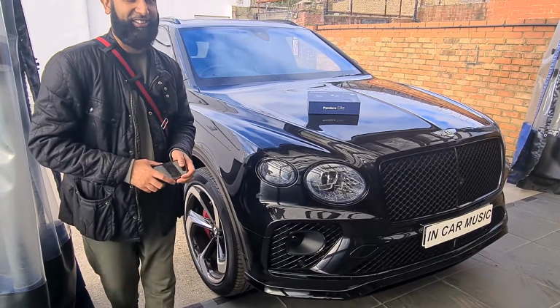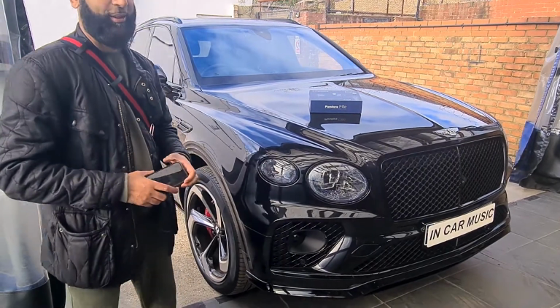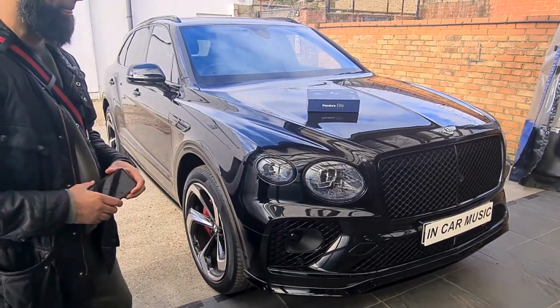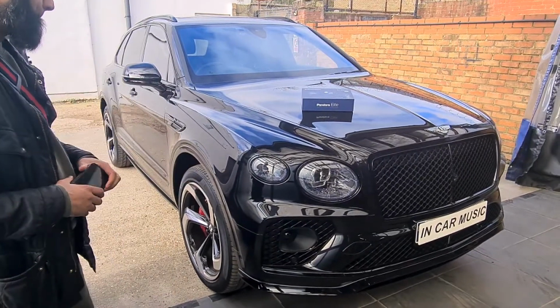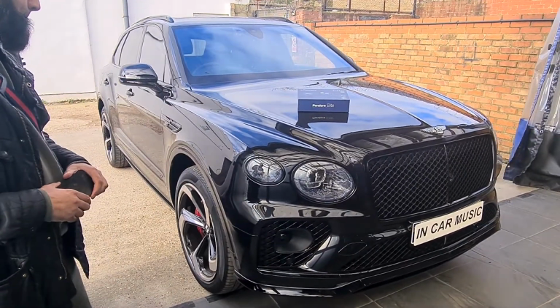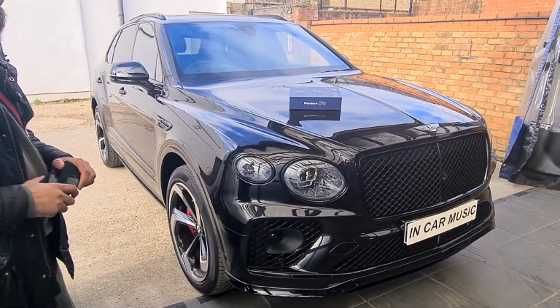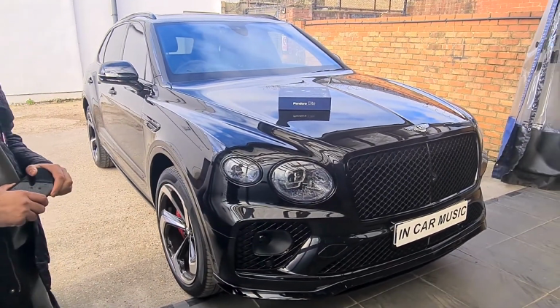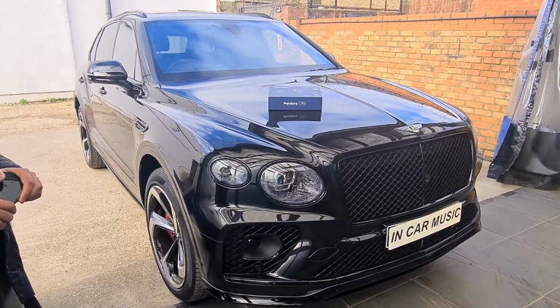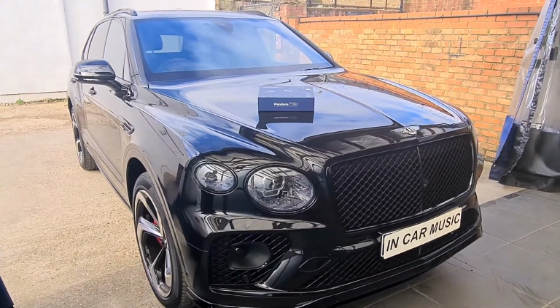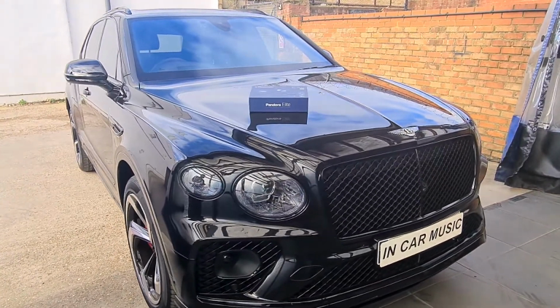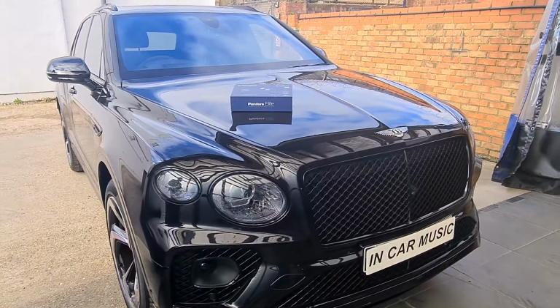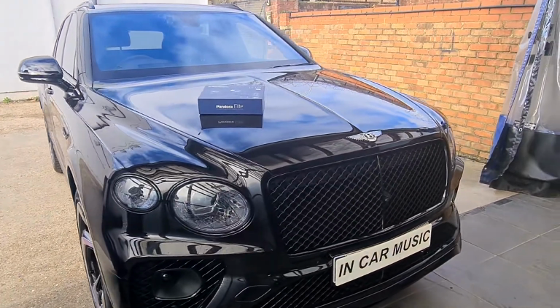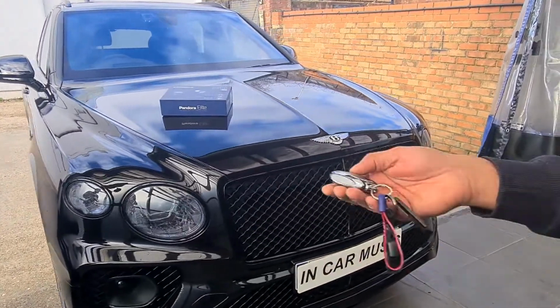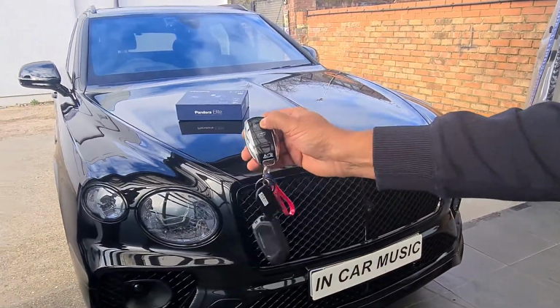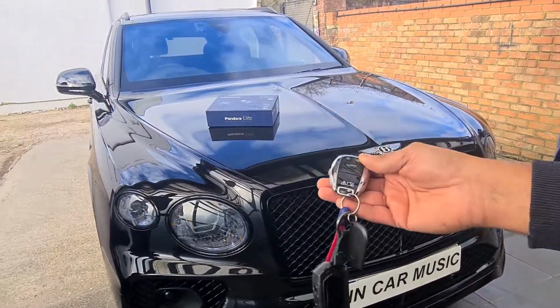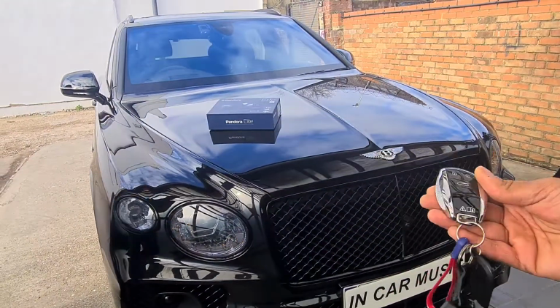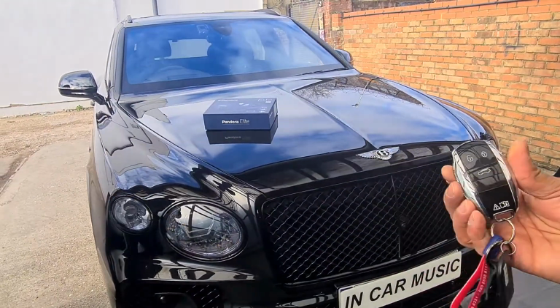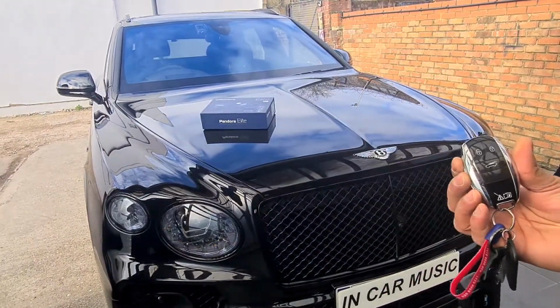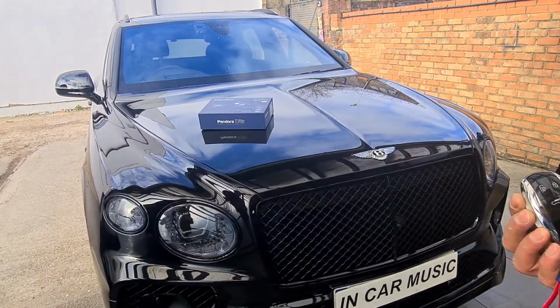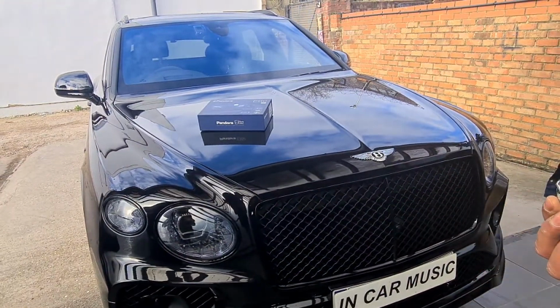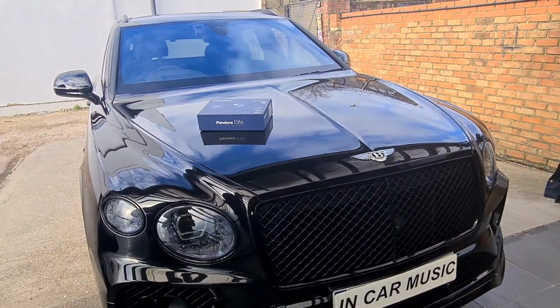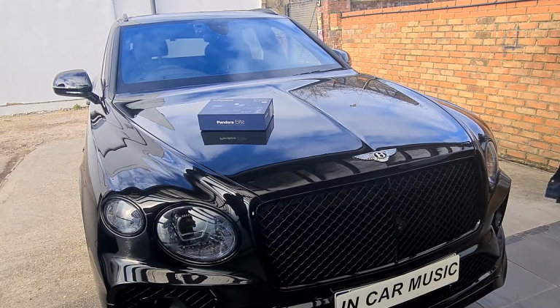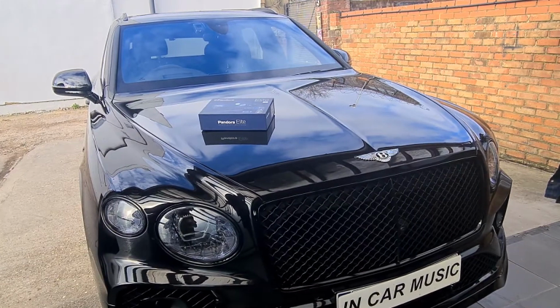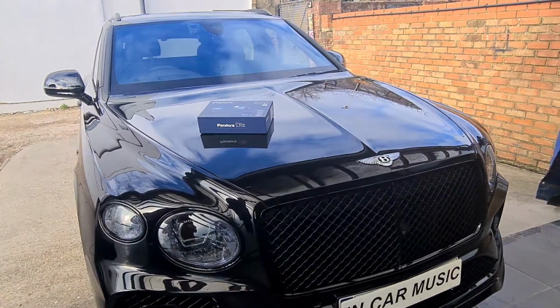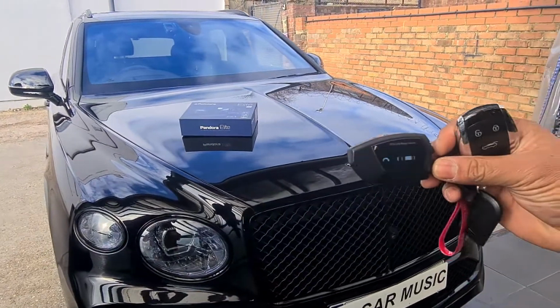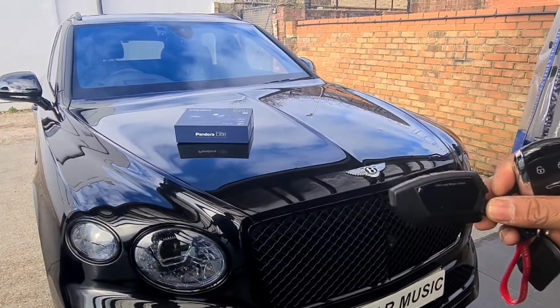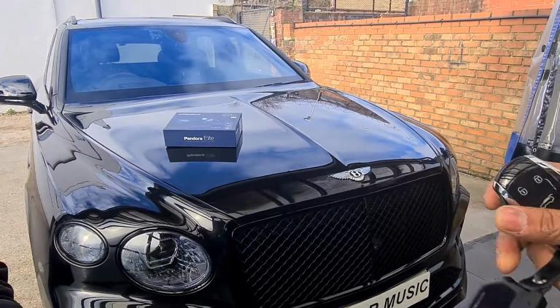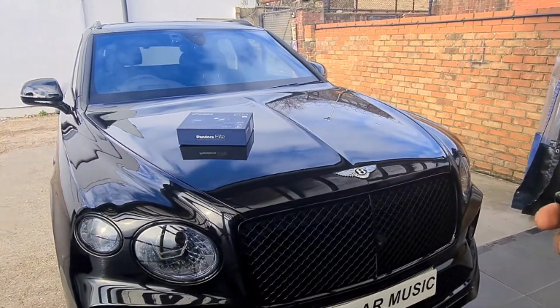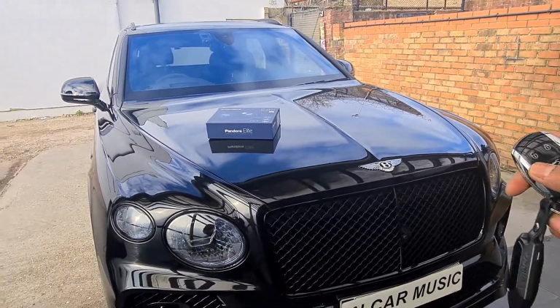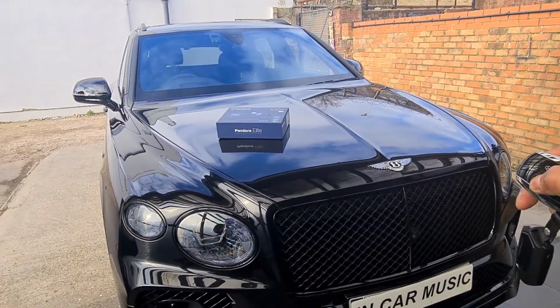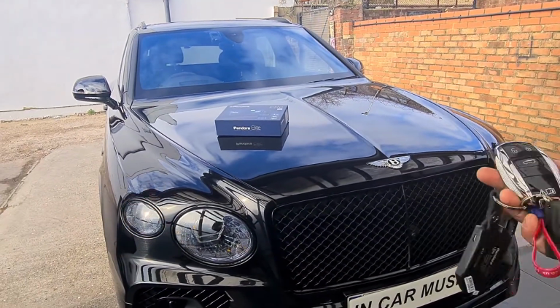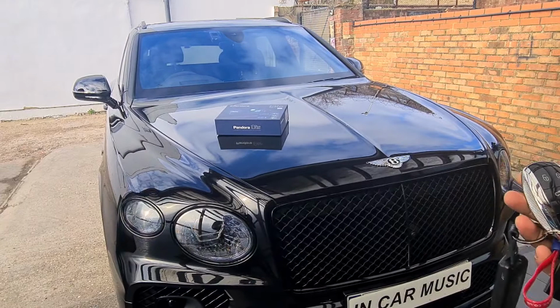Hi guys. So the customer basically carries on using the alarm at his car as normal — it arms the alarm and then disarms.